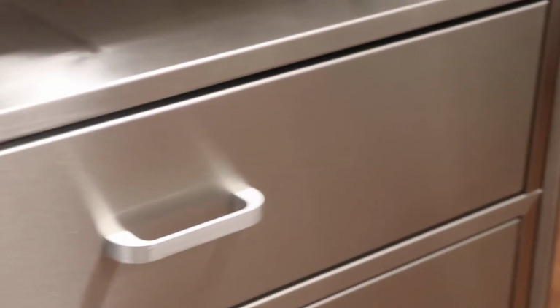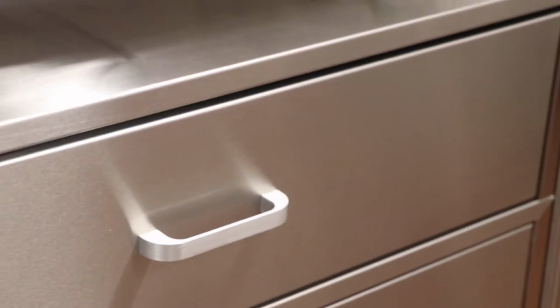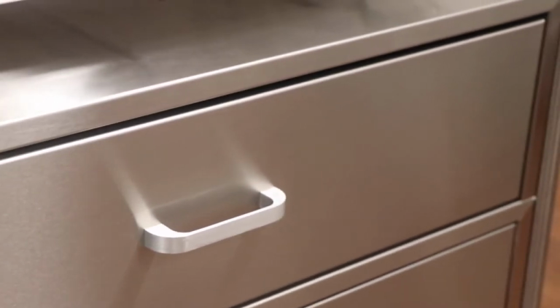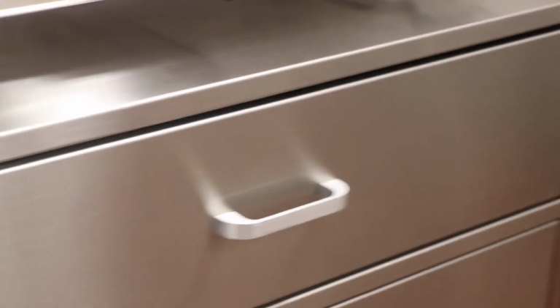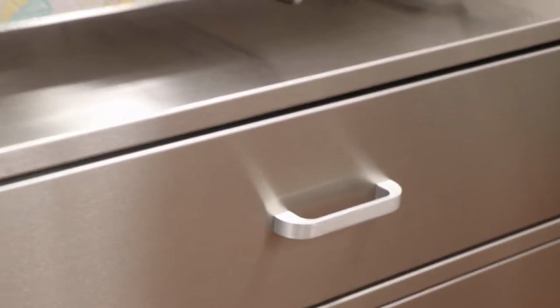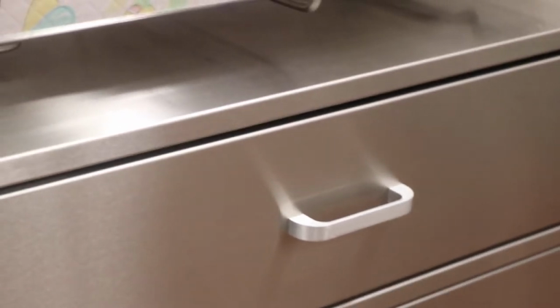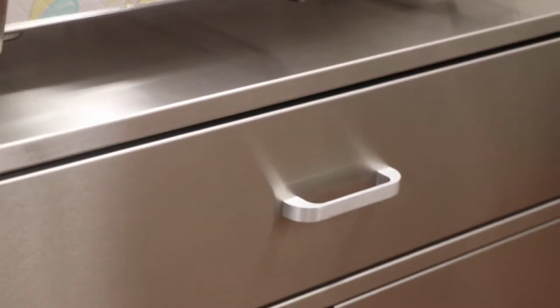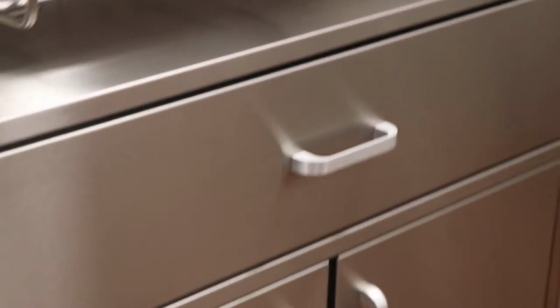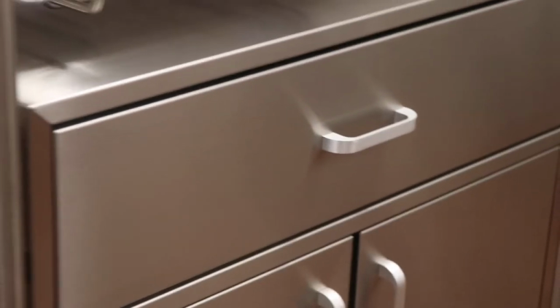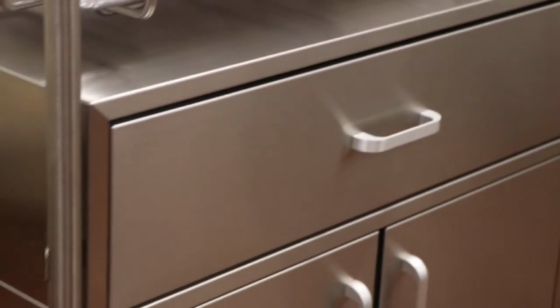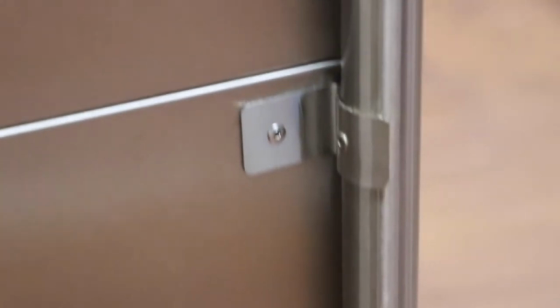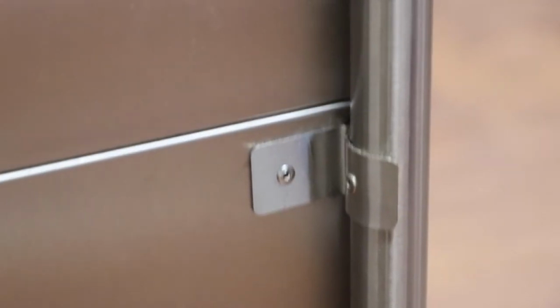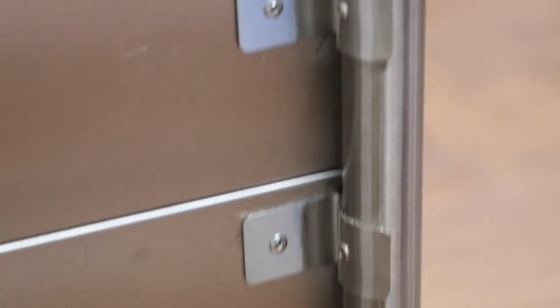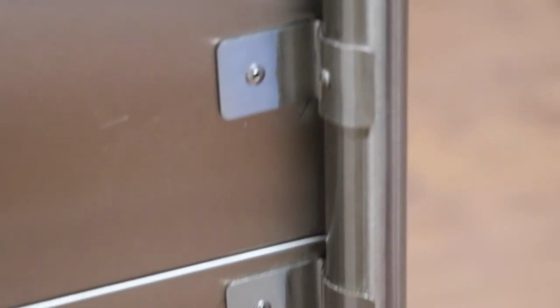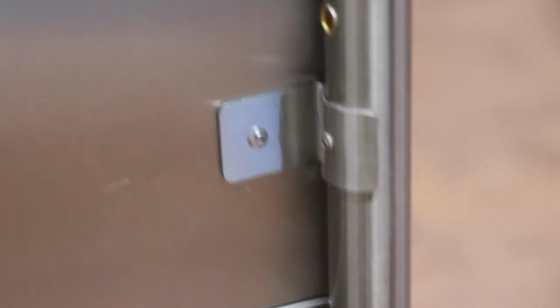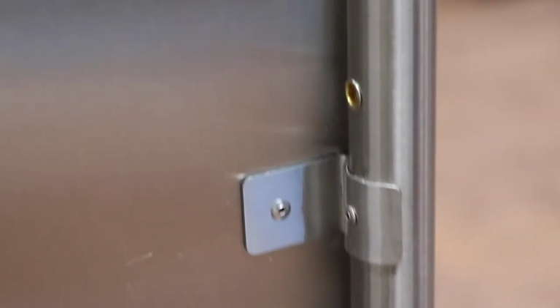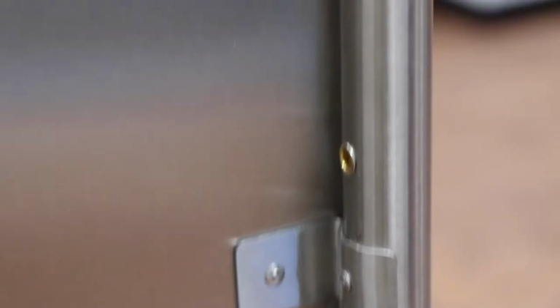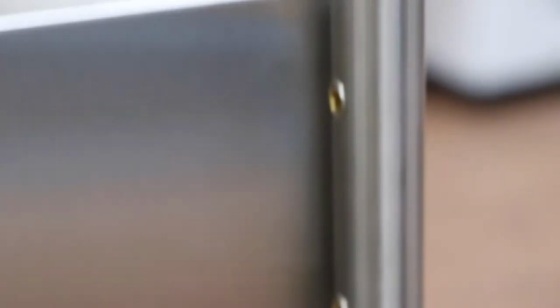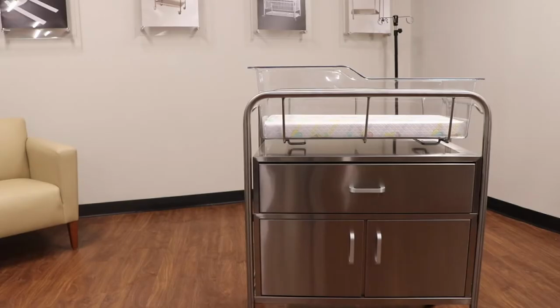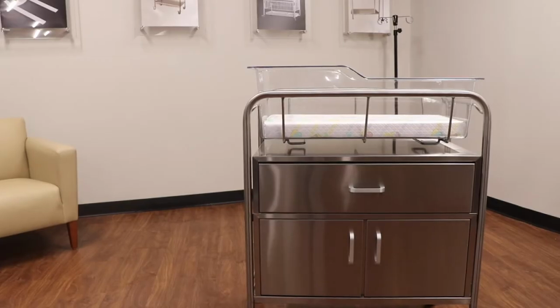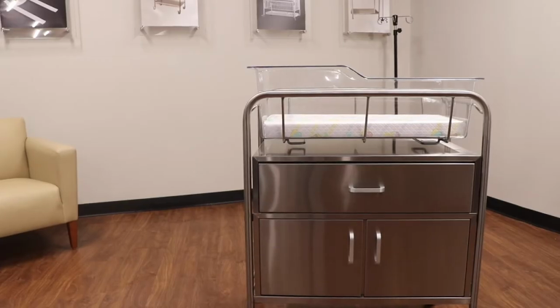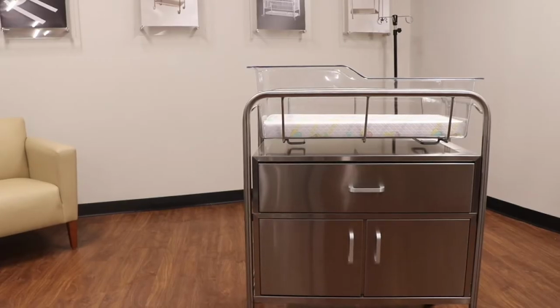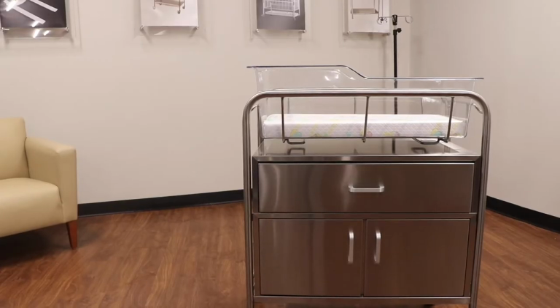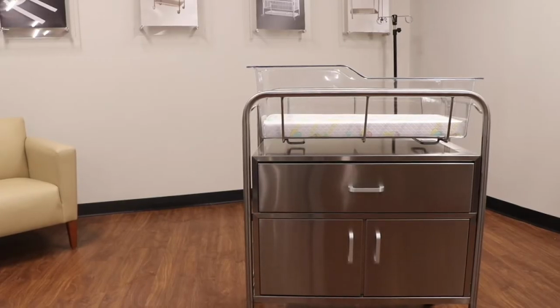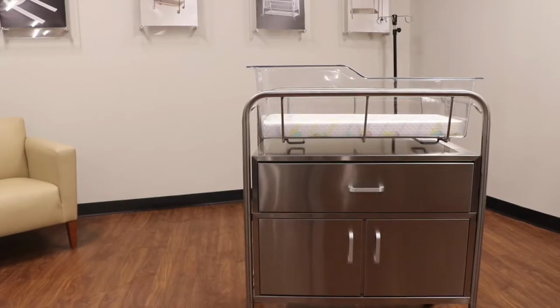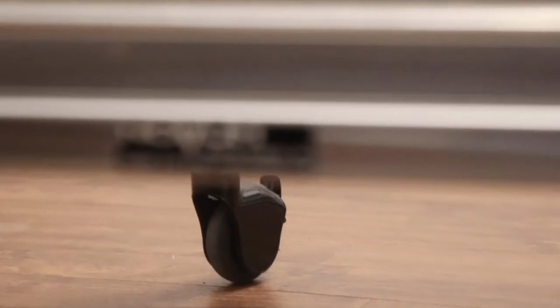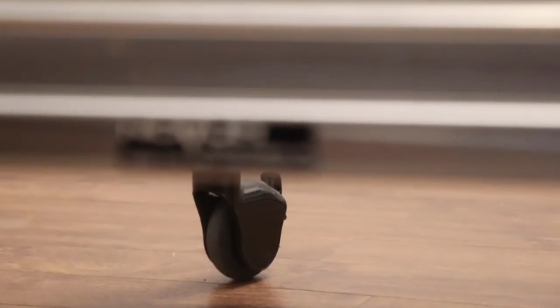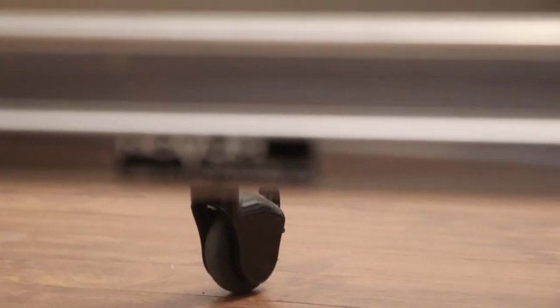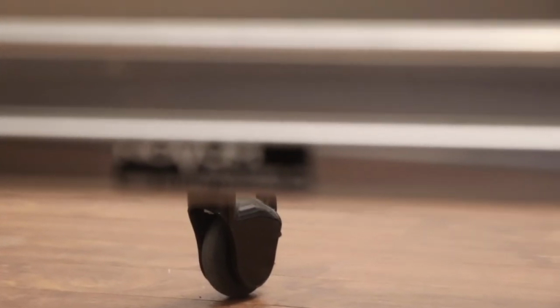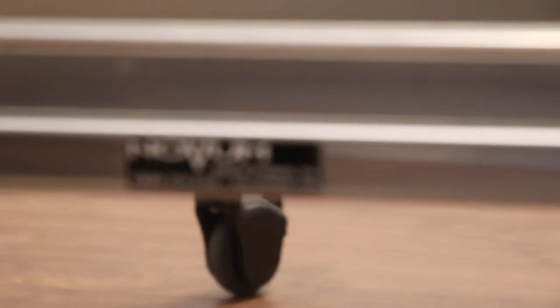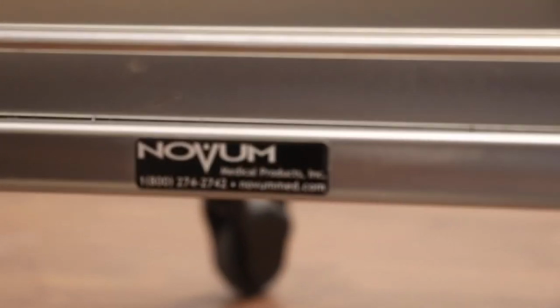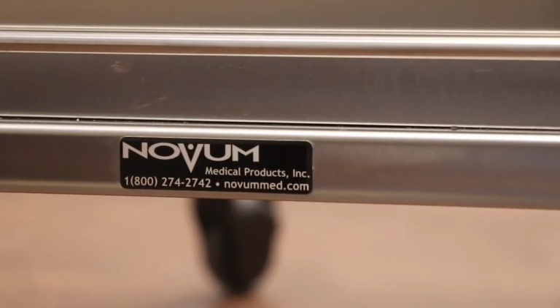These heavy gauge polished stainless steel bassinets are our client favorite because of their durability and functionality. They're built to withstand the beating a bassinet will inevitably take and come with a lifetime warranty so your facility is always prepared.